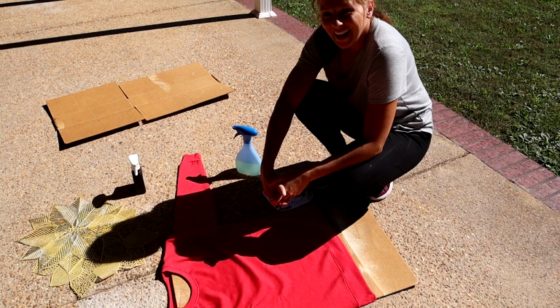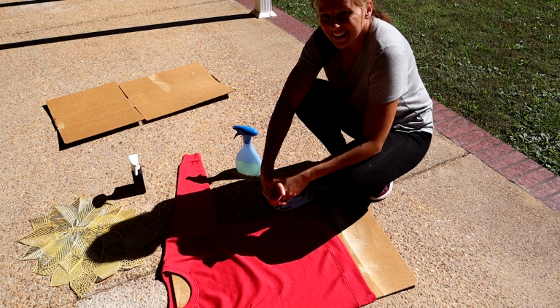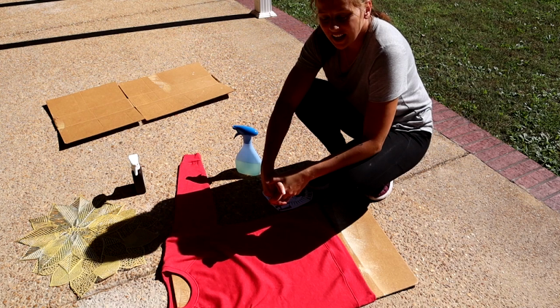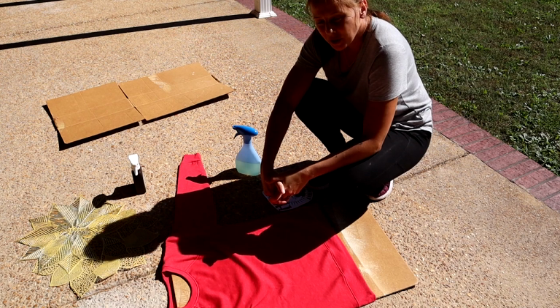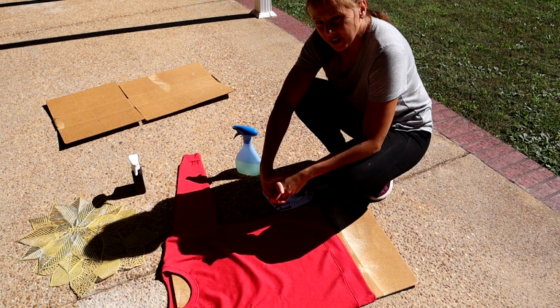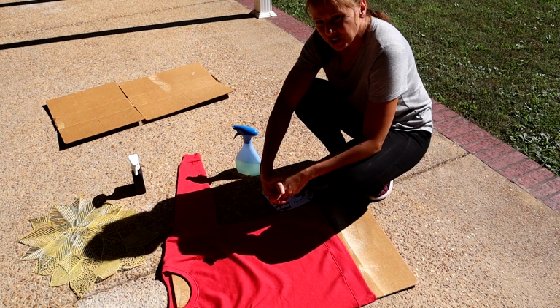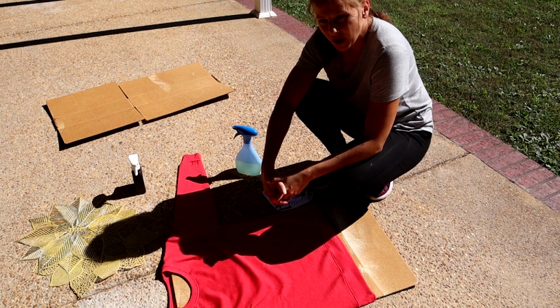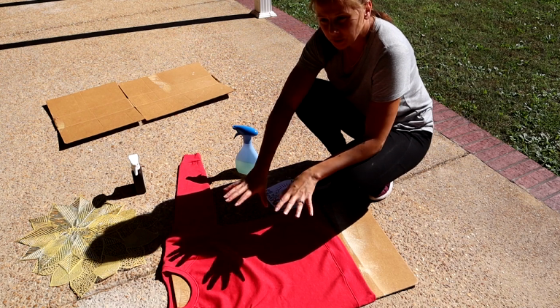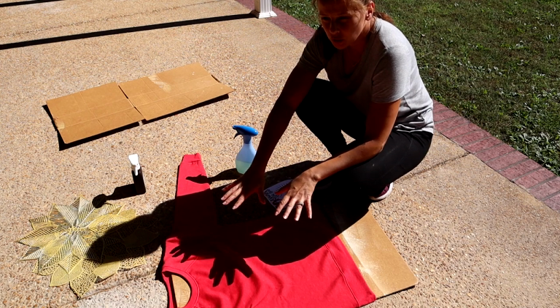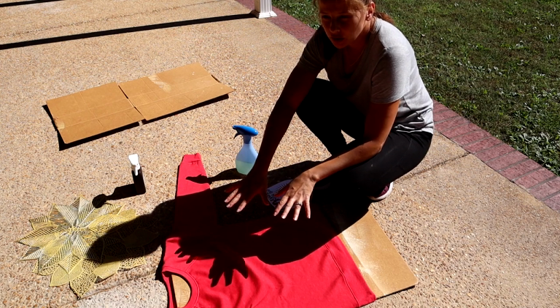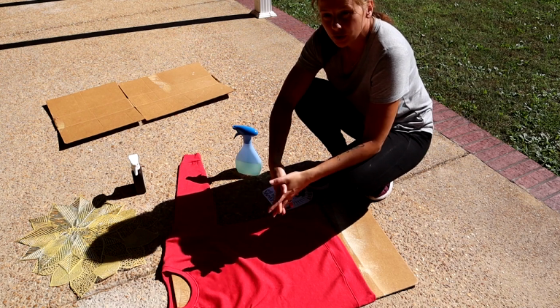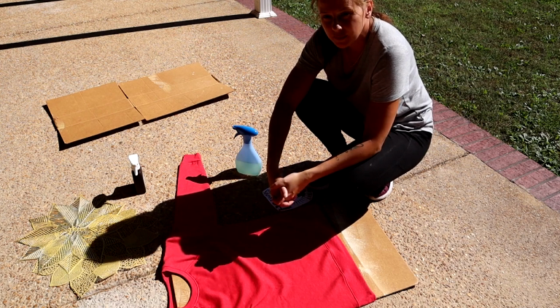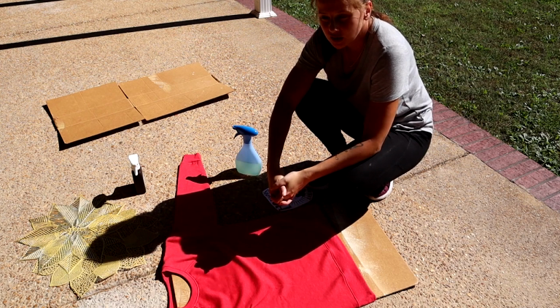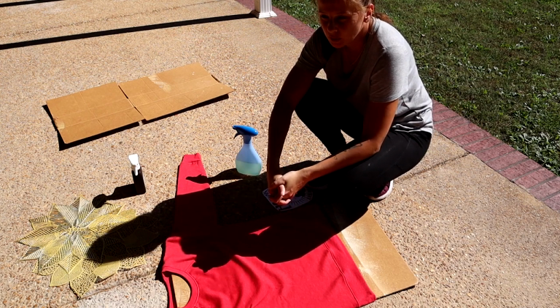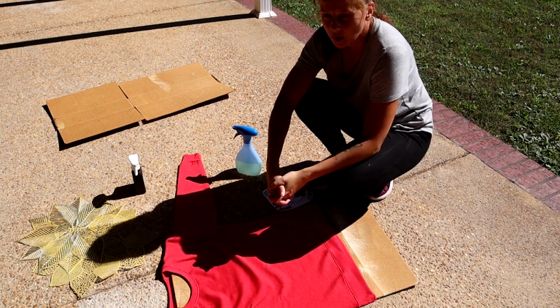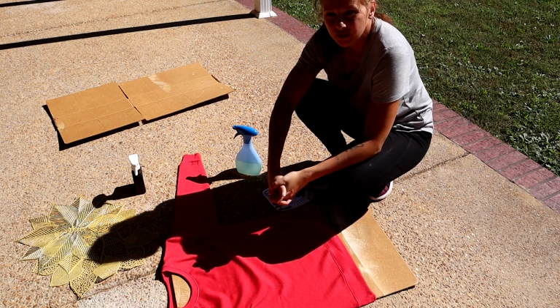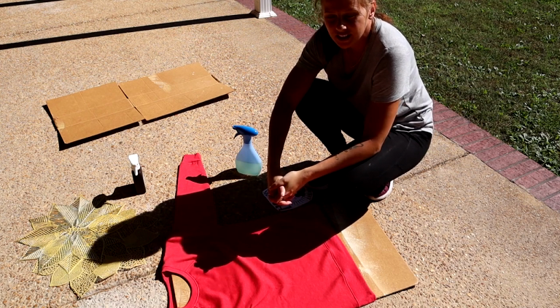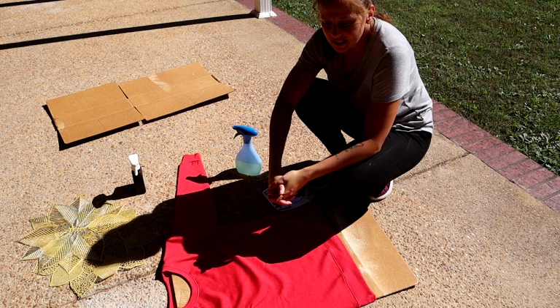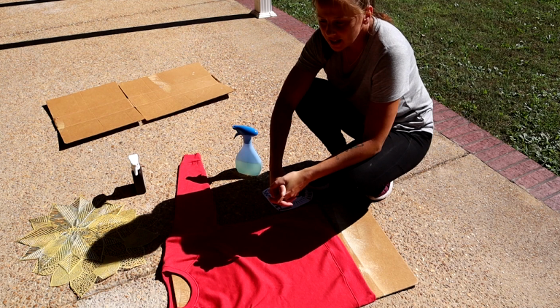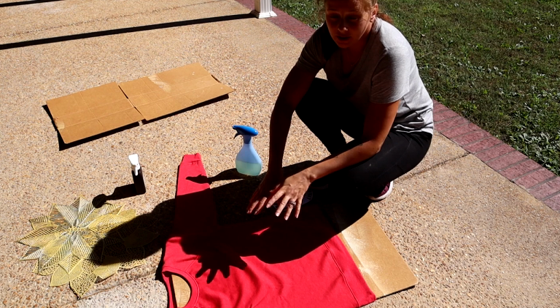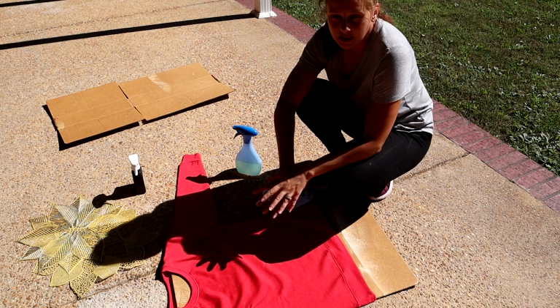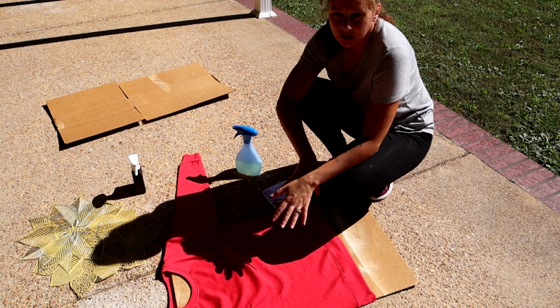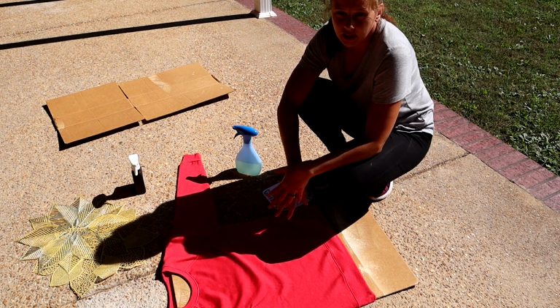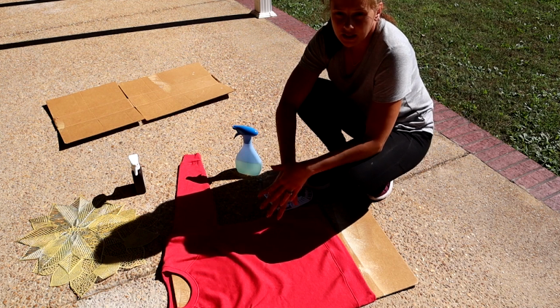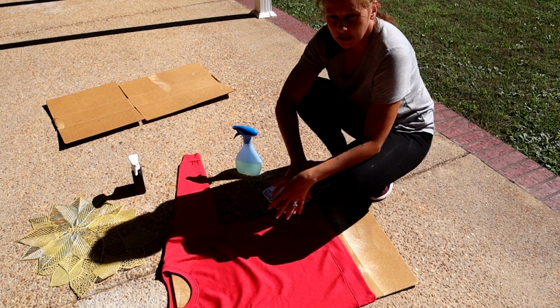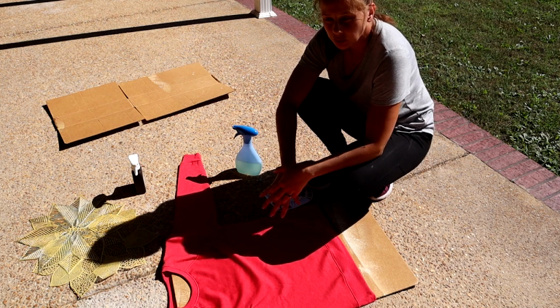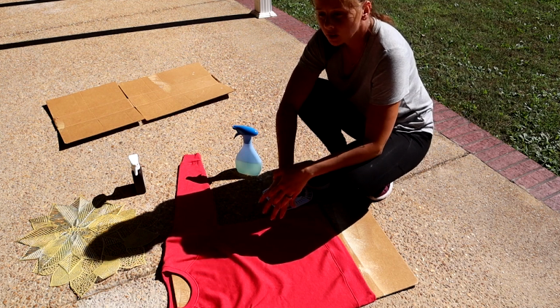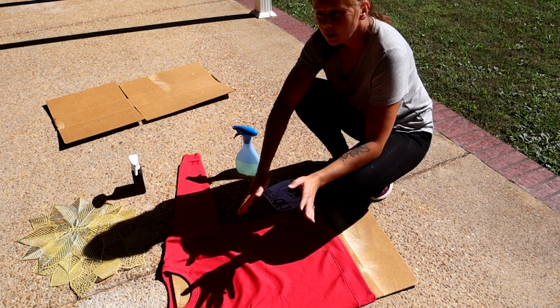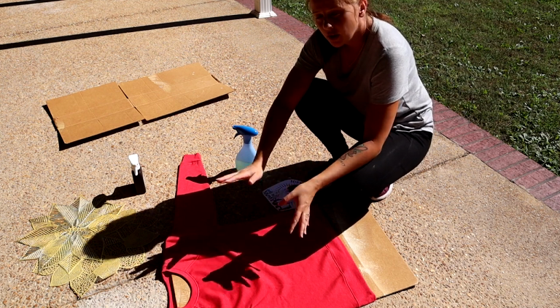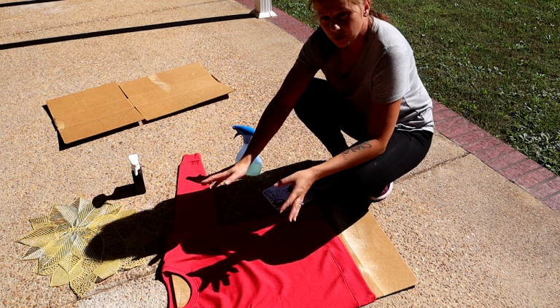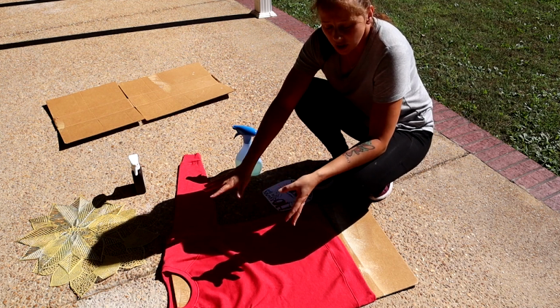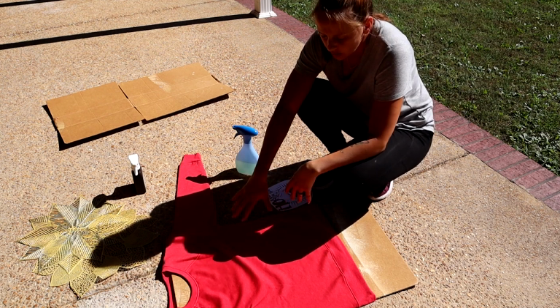Hi guys, today I'm going to show you how to bleach a sweatshirt for Christmas. This is one of my popular designs — it's very simple, very easy, and doesn't take too much work.